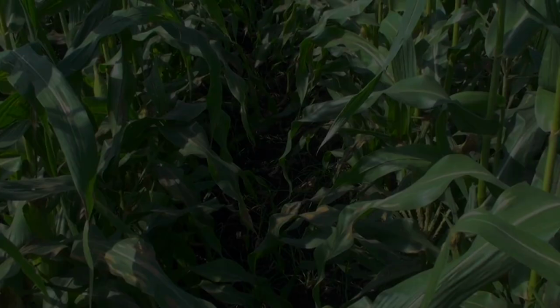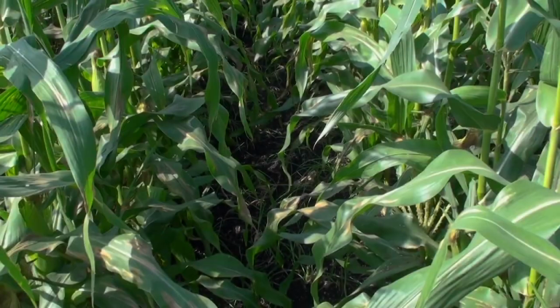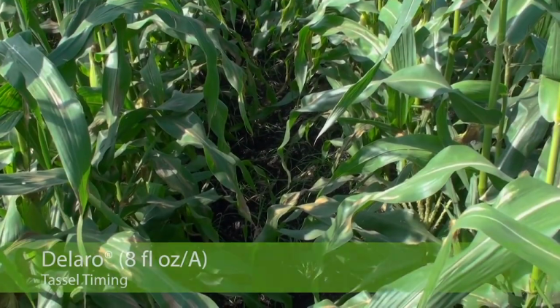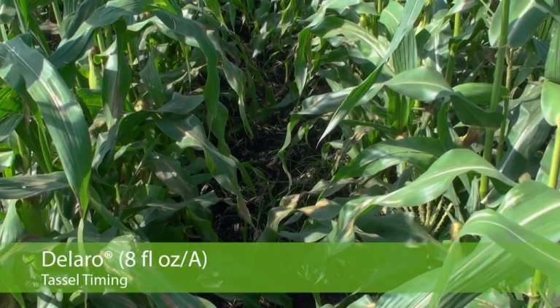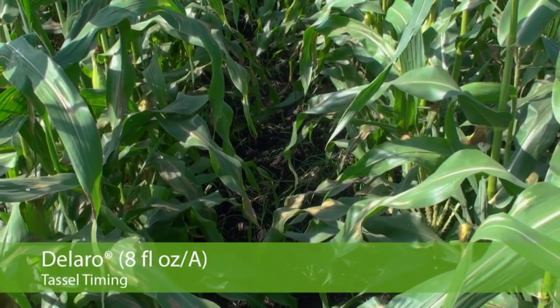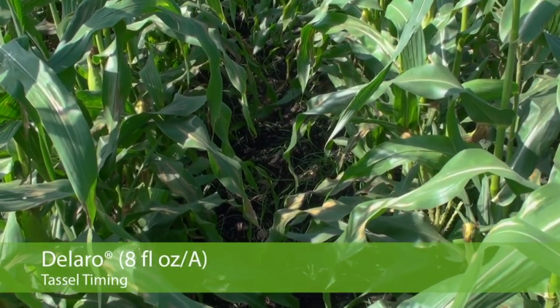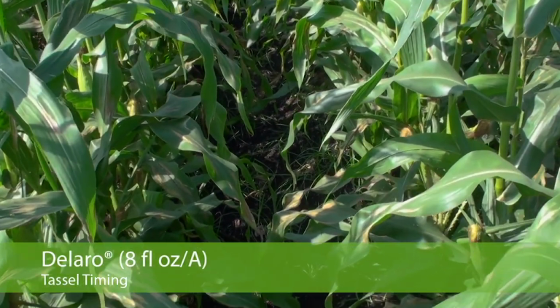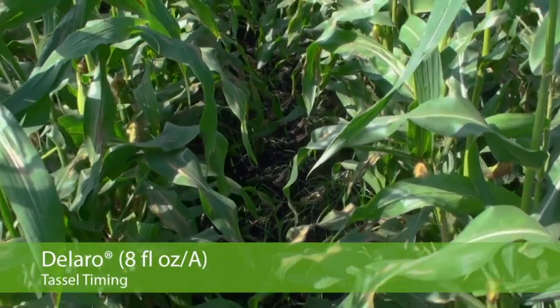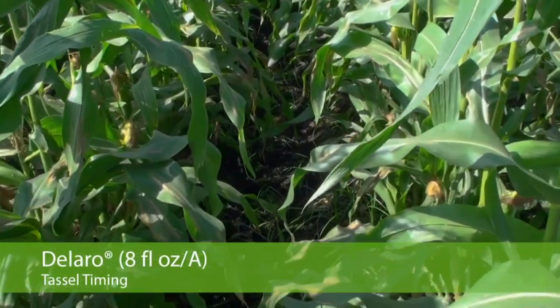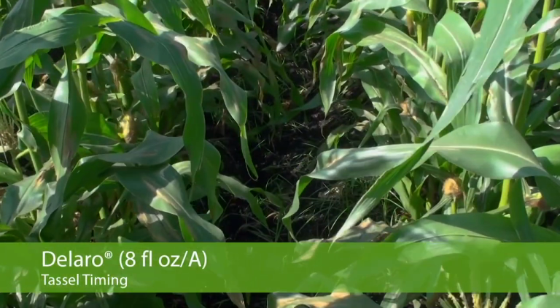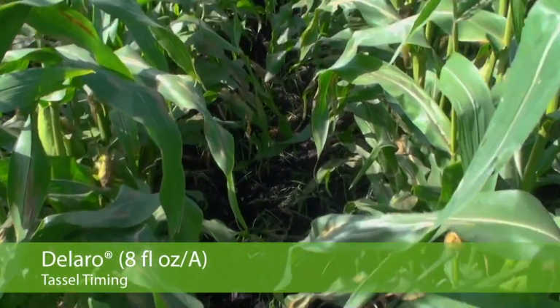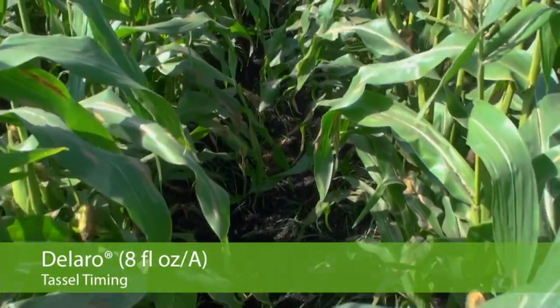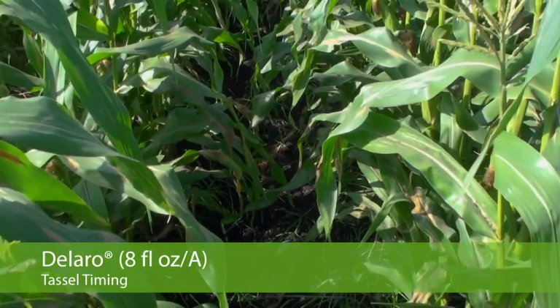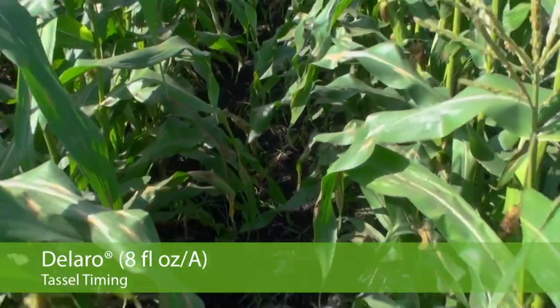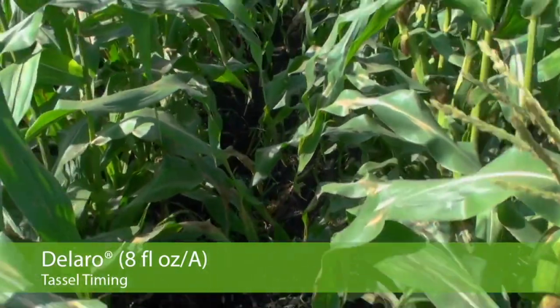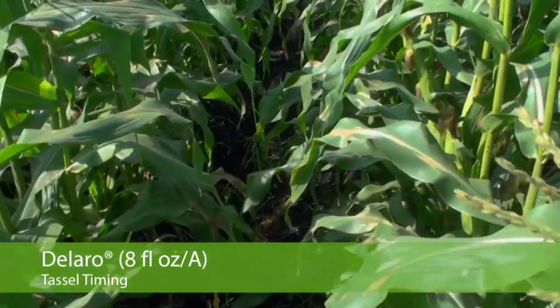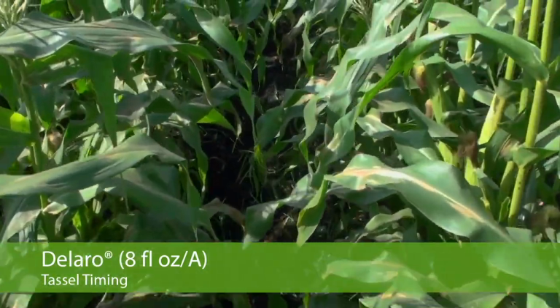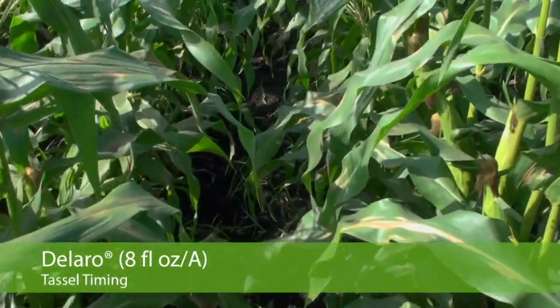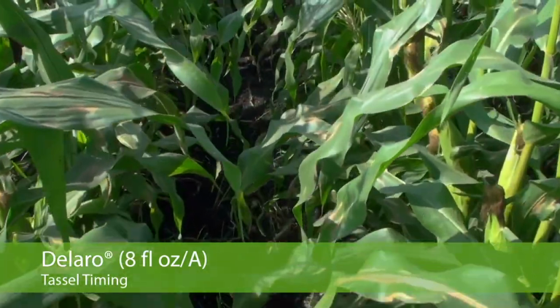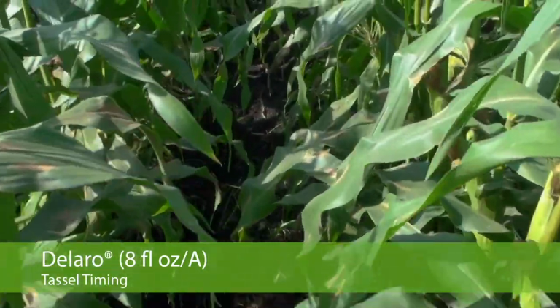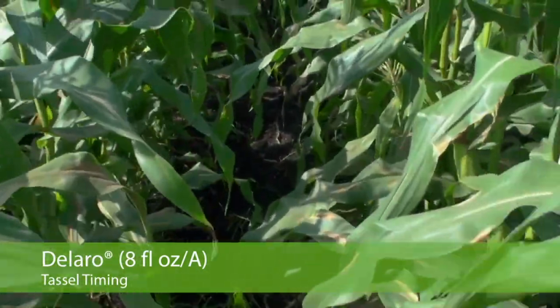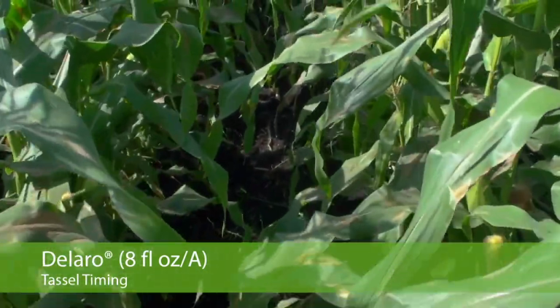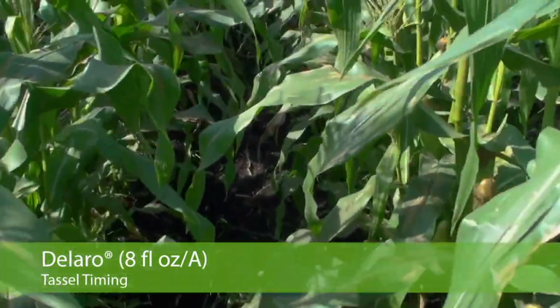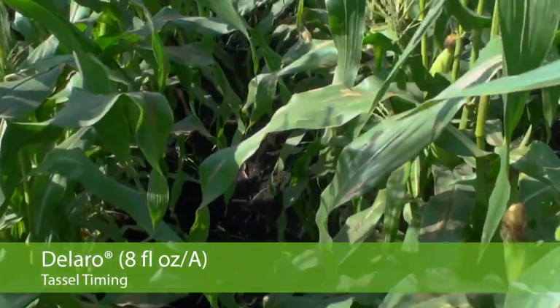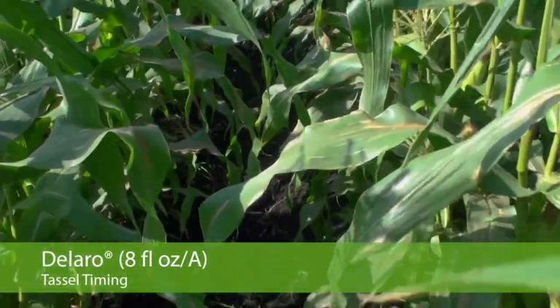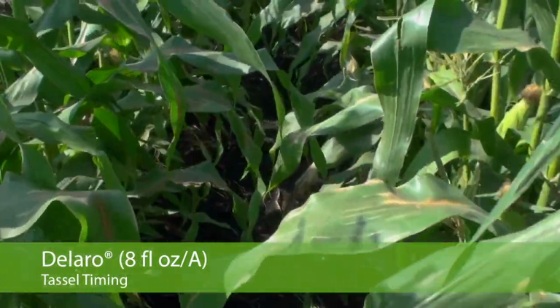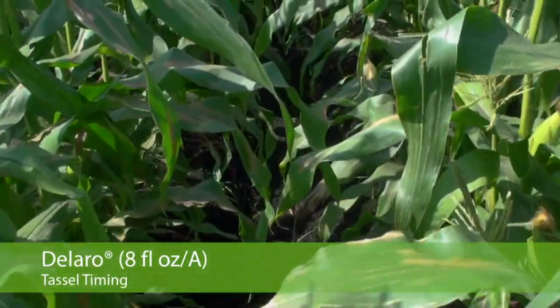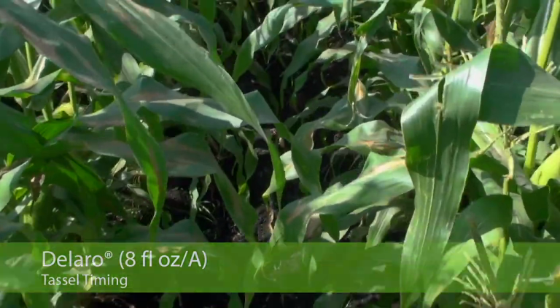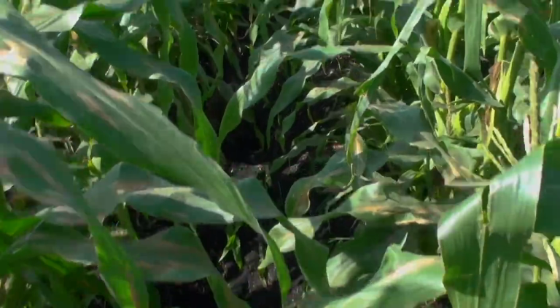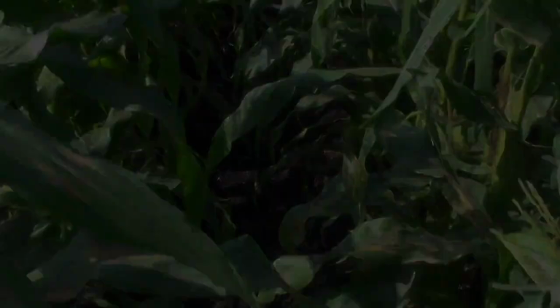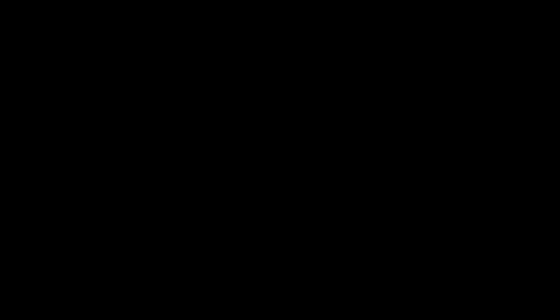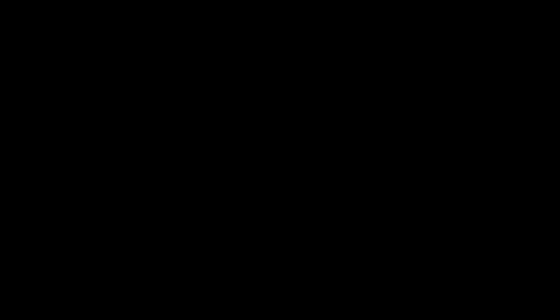The third plot is Delaro — also better than the untreated check, but again lesions are widely found in the plots of northern corn leaf blight.